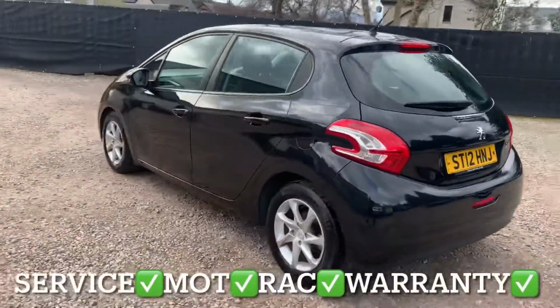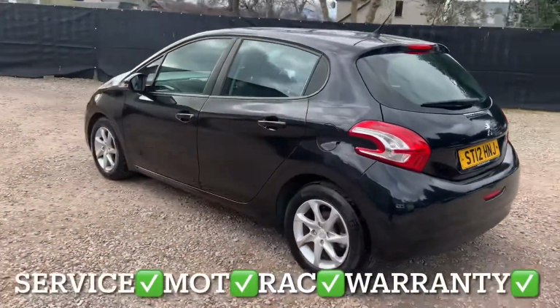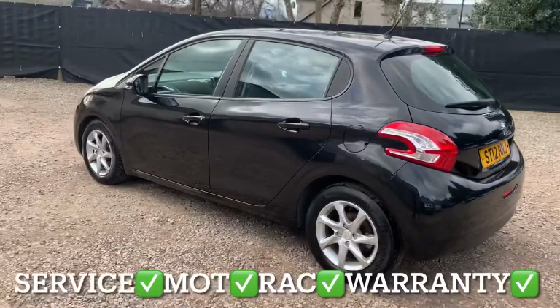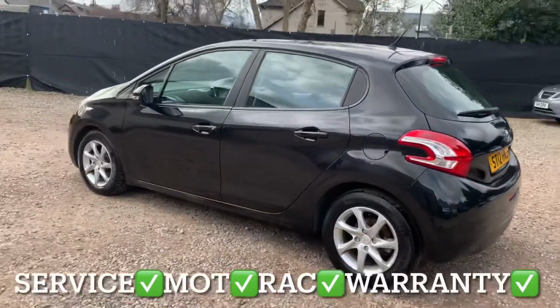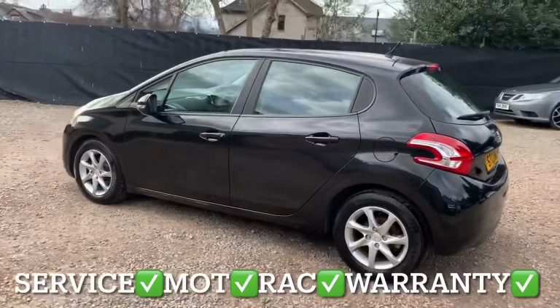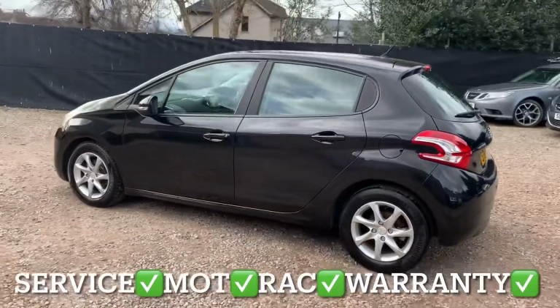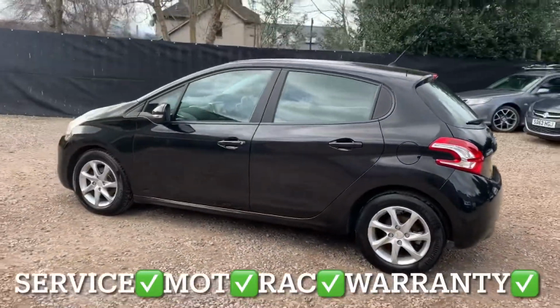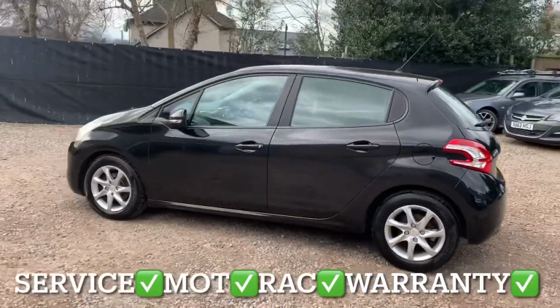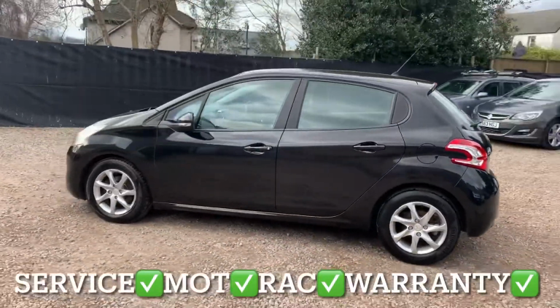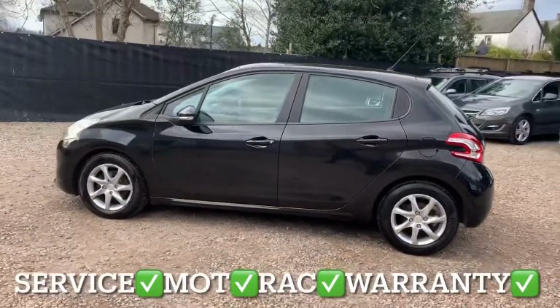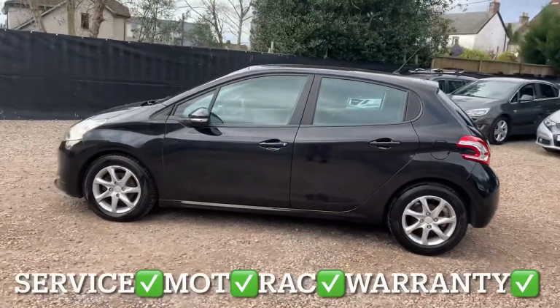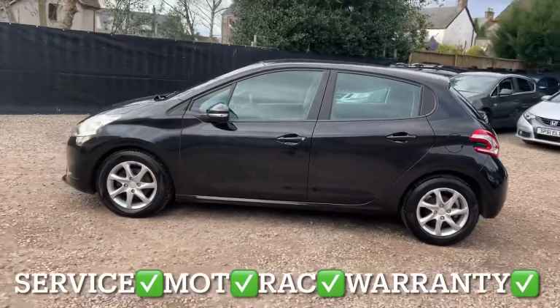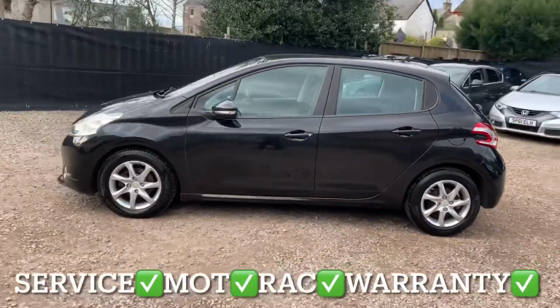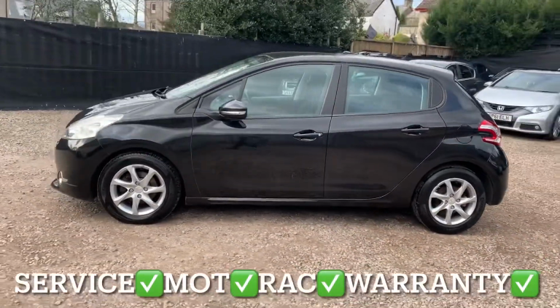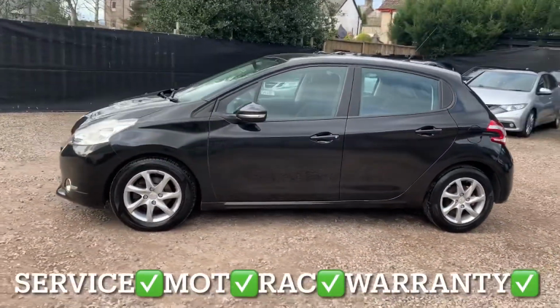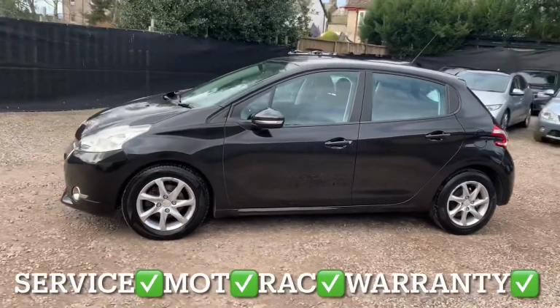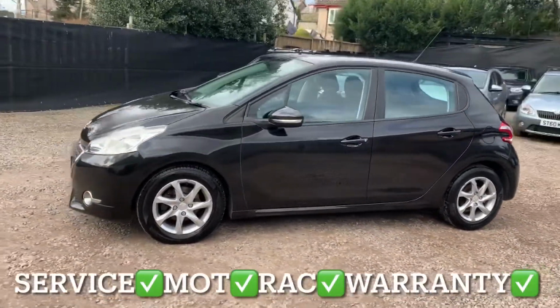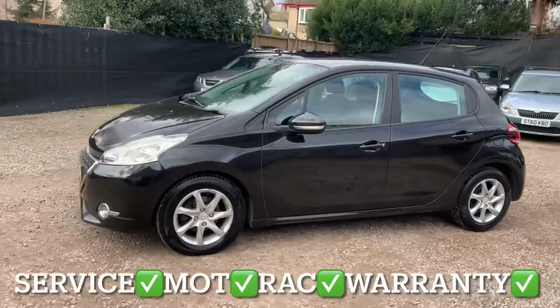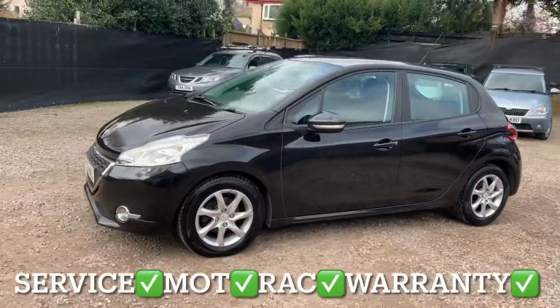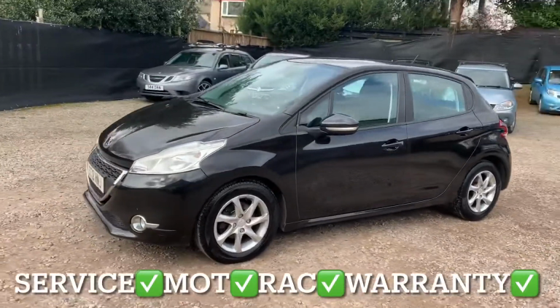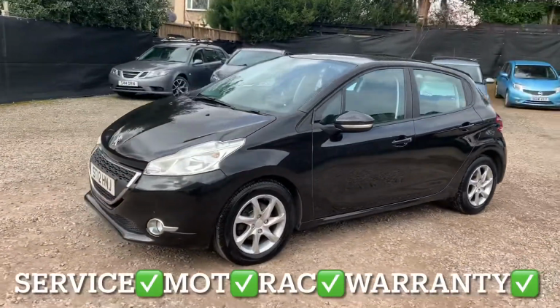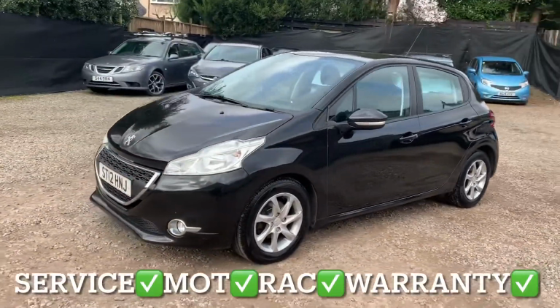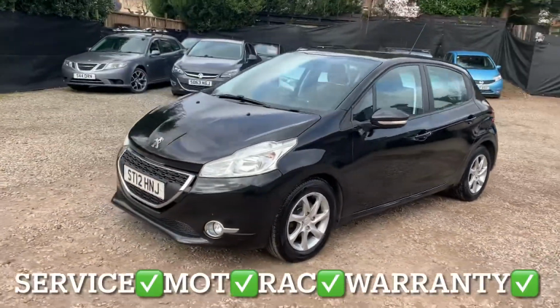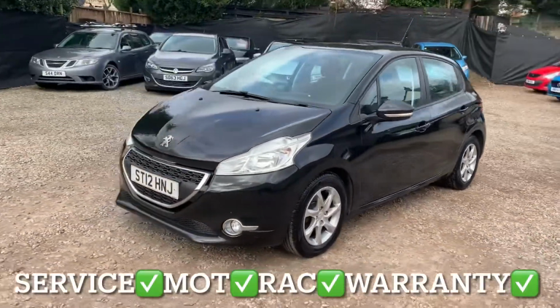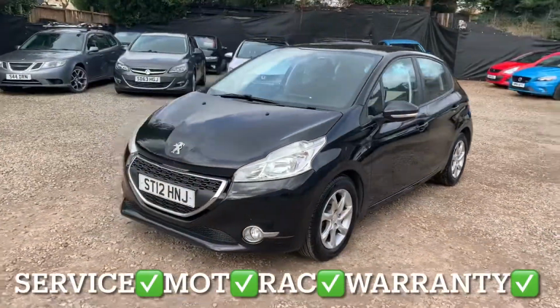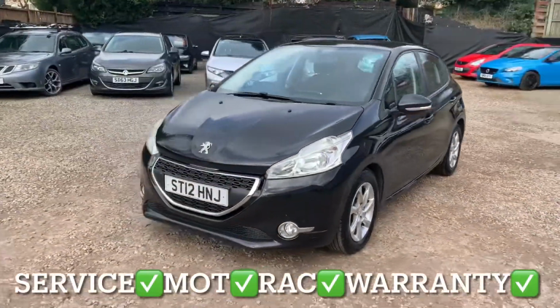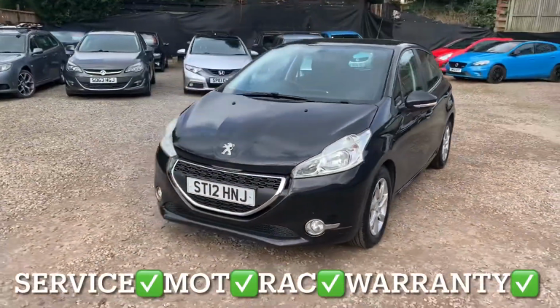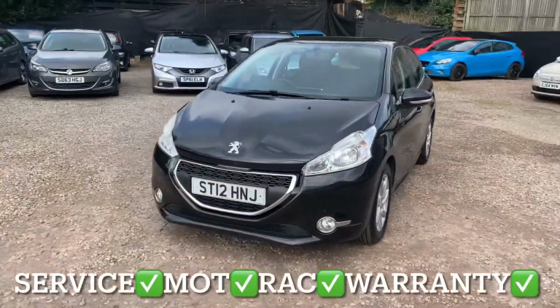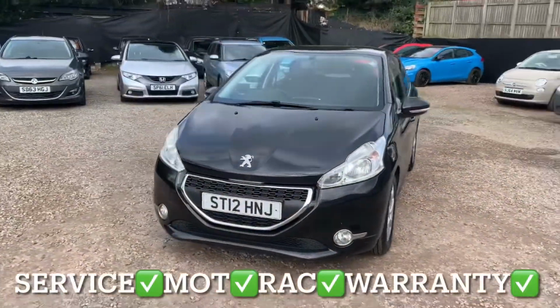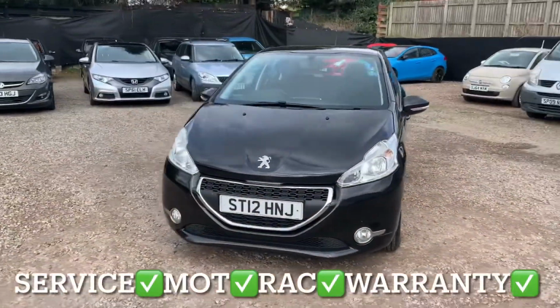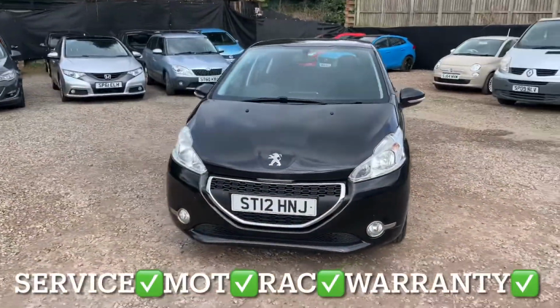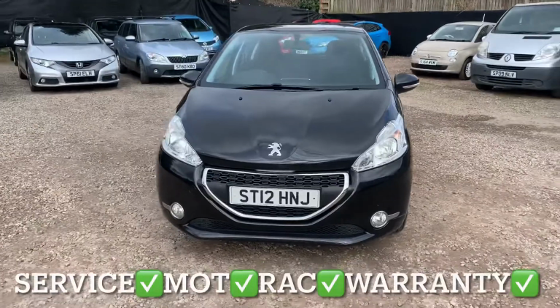You'll get it with a full service, 12 months independent MOT, 12 months REC roadside assistance, and 6 months Parson Labour Warranty with unlimited claims.